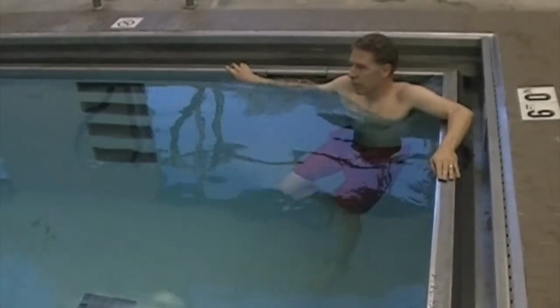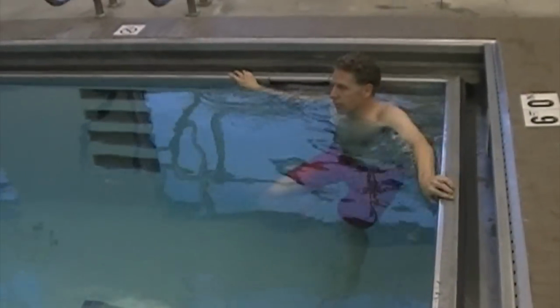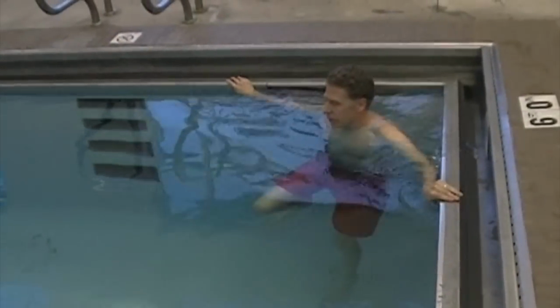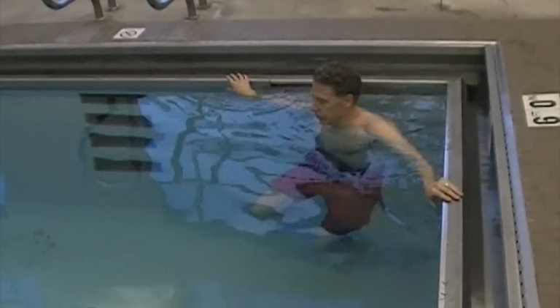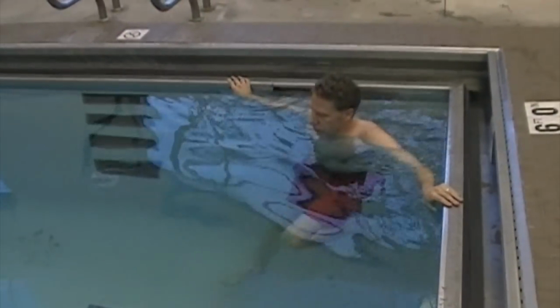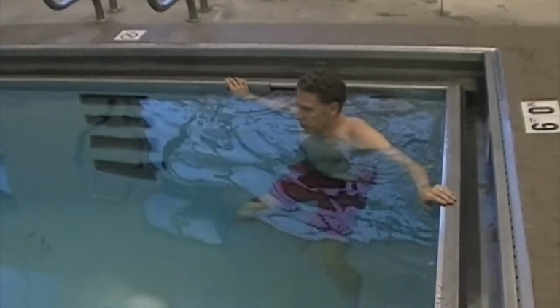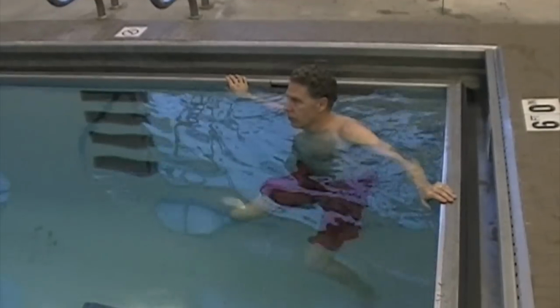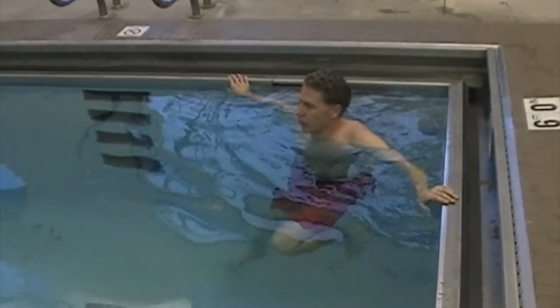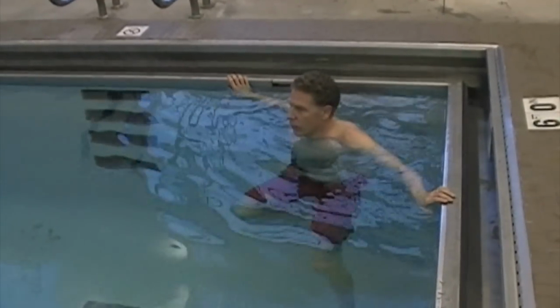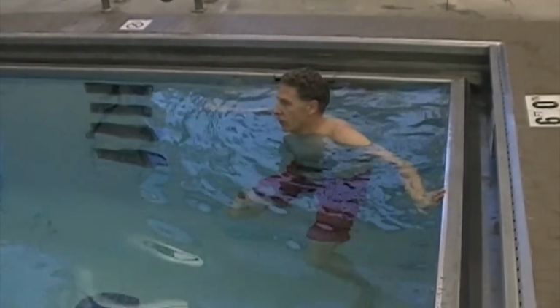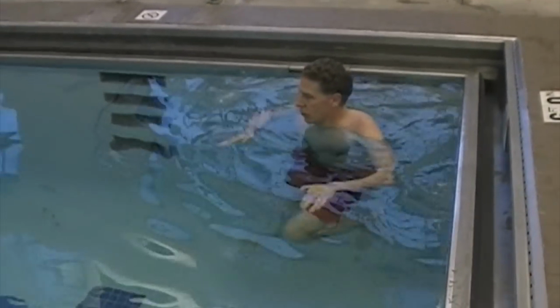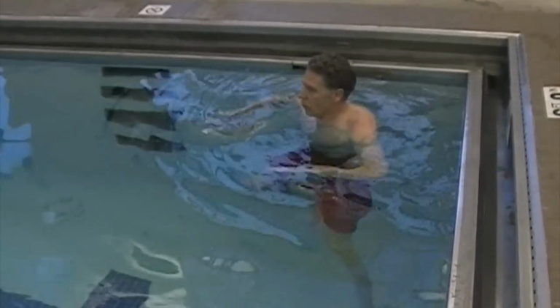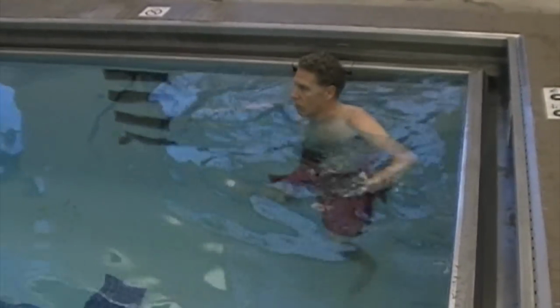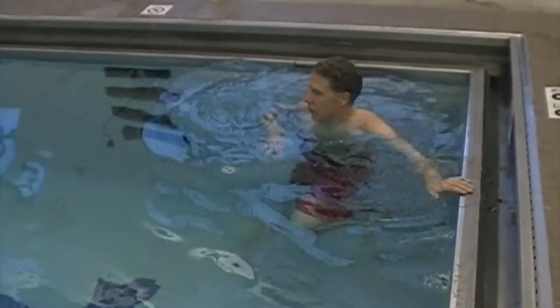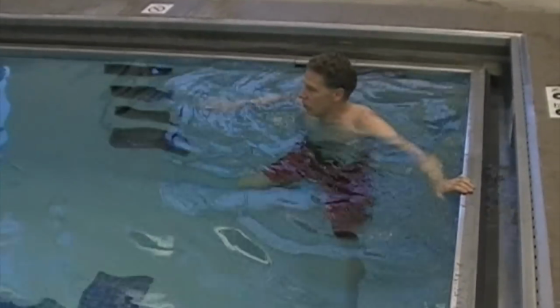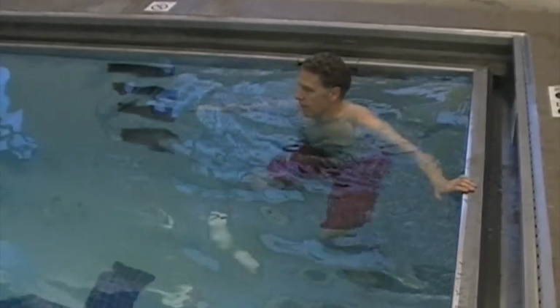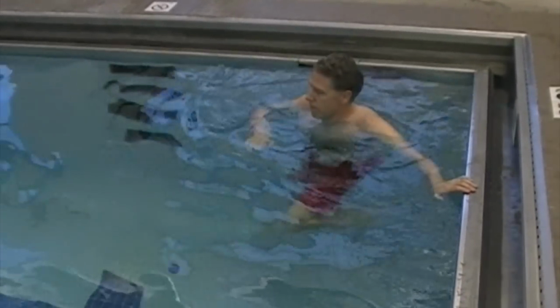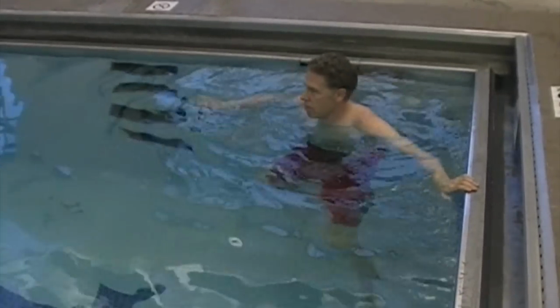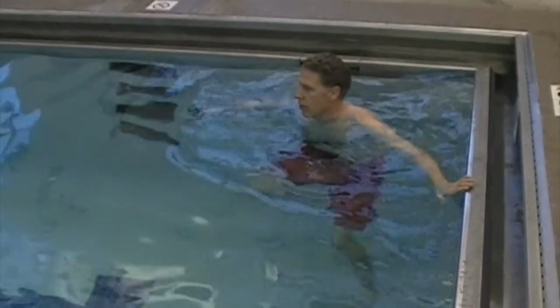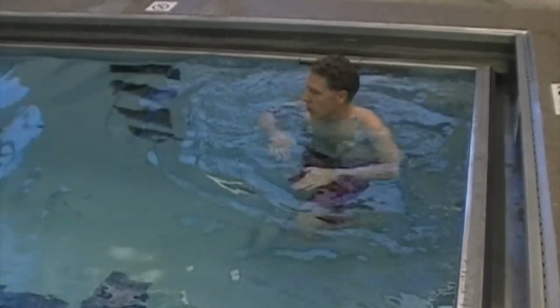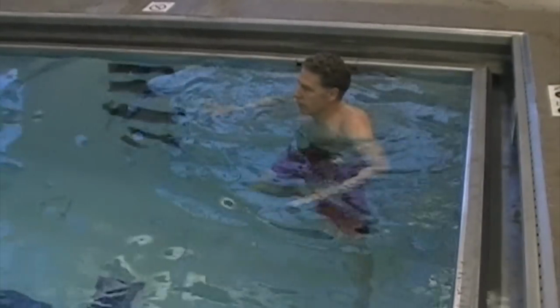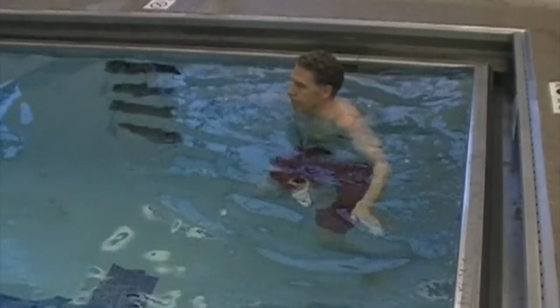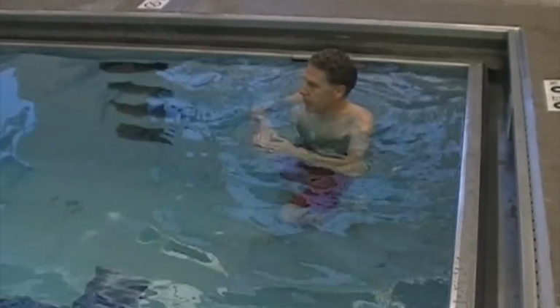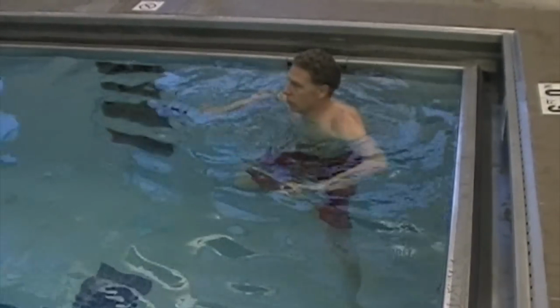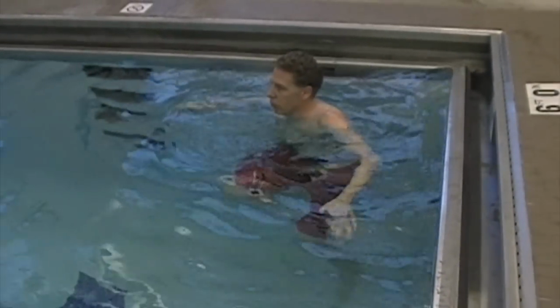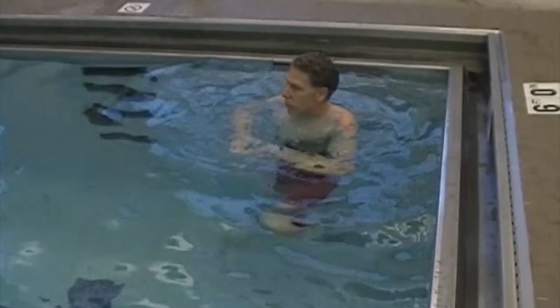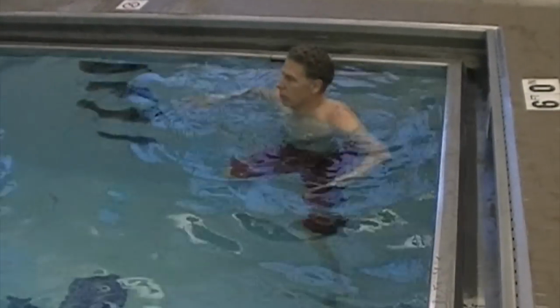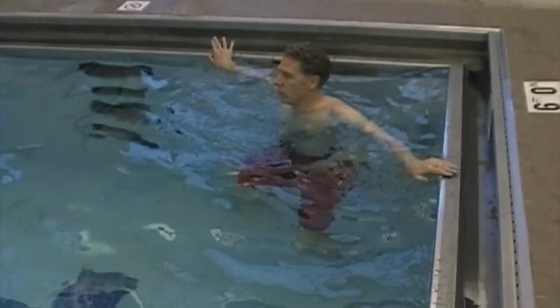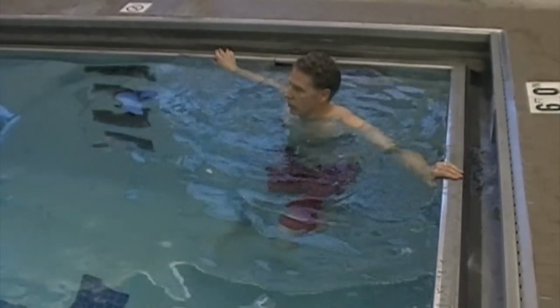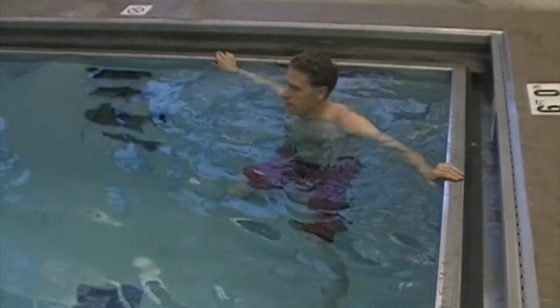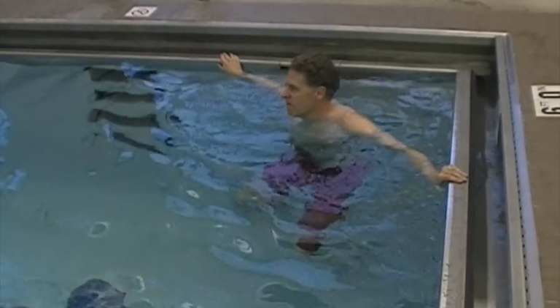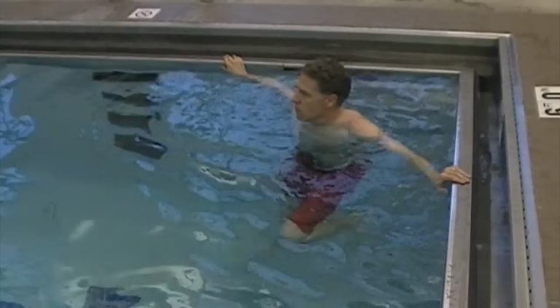A corner is another good place to practice. Get those legs going and then add the arms. For safety stay within arm's reach of the wall. I hope this video has given you a game plan for learning how to tread water. Thanks for watching.